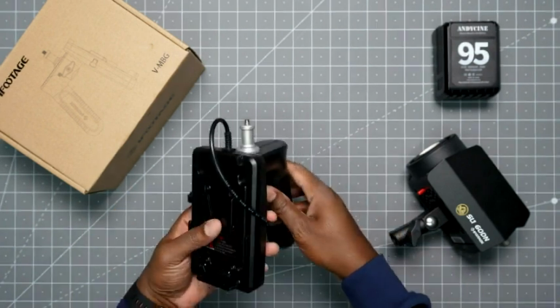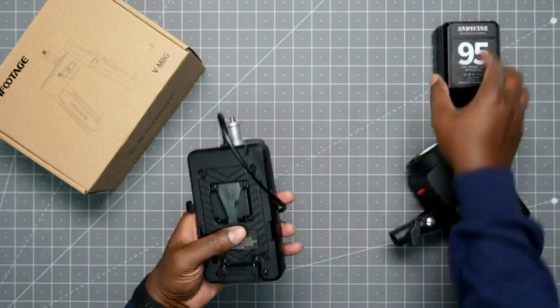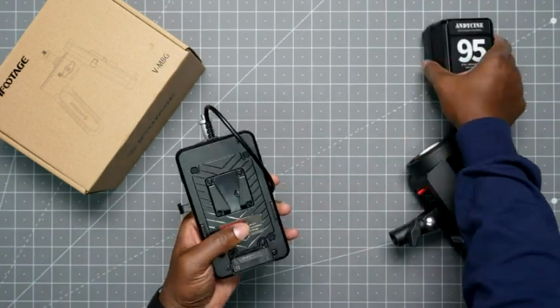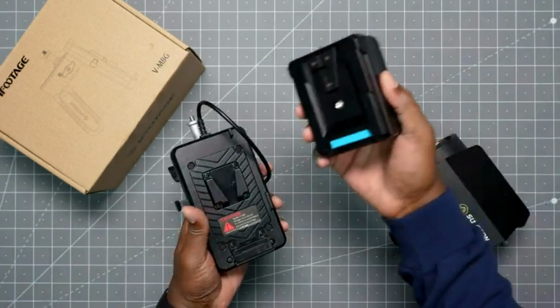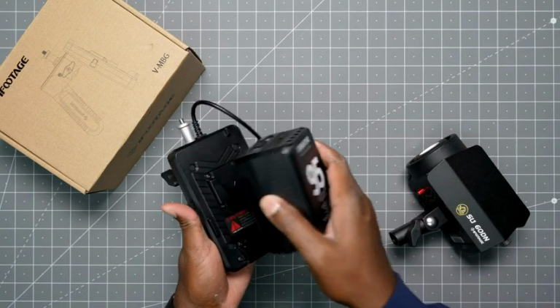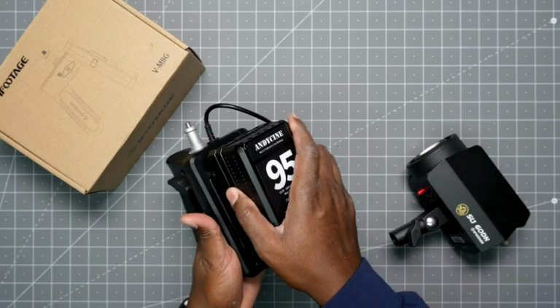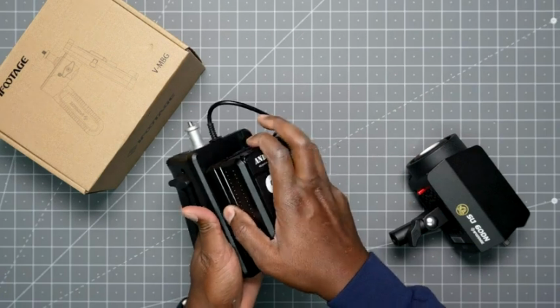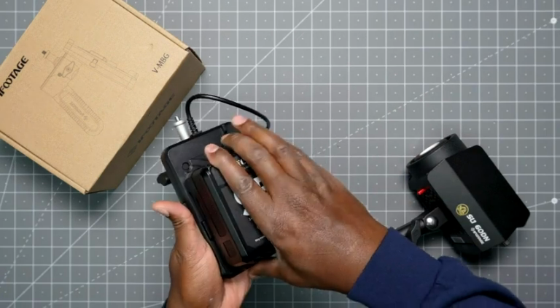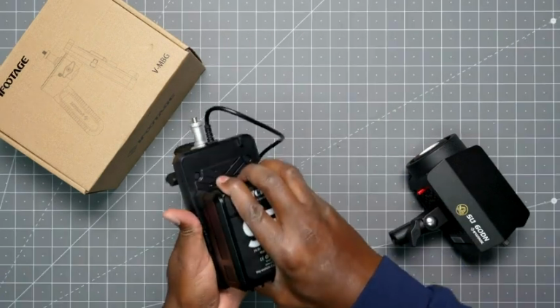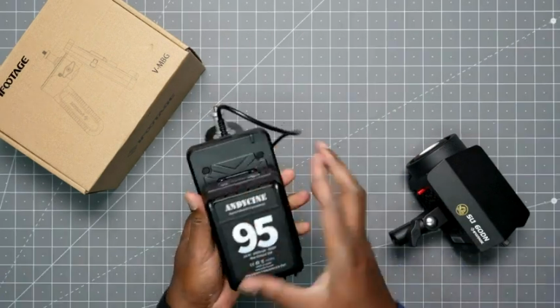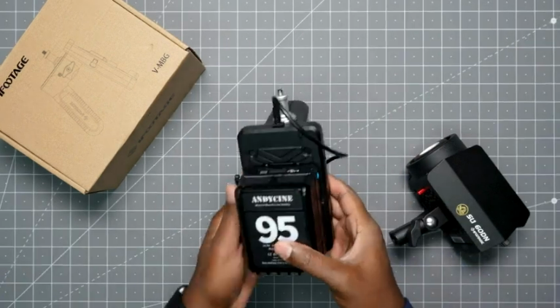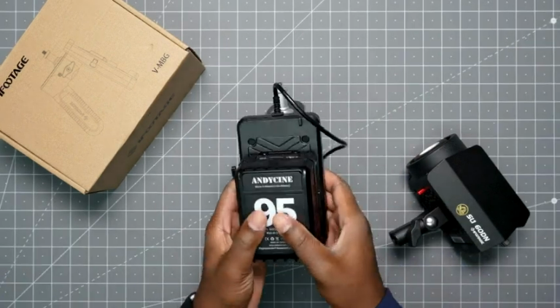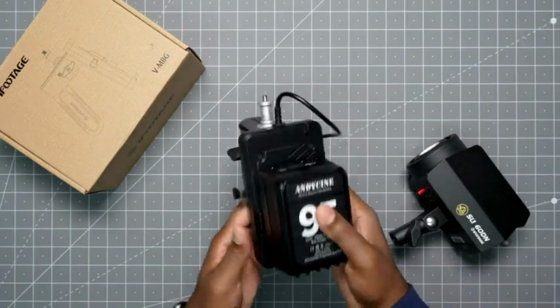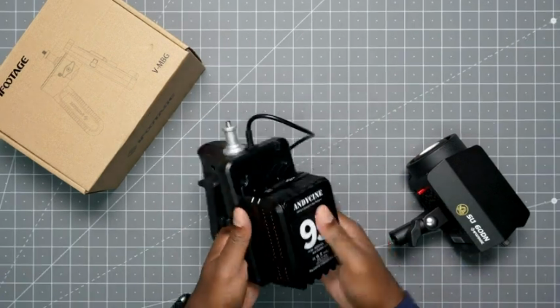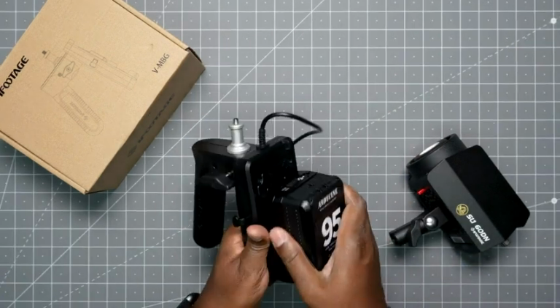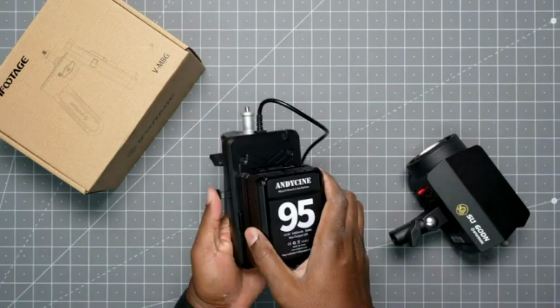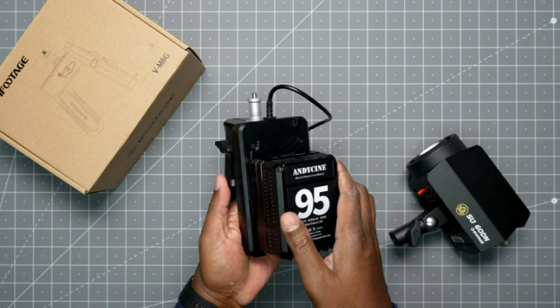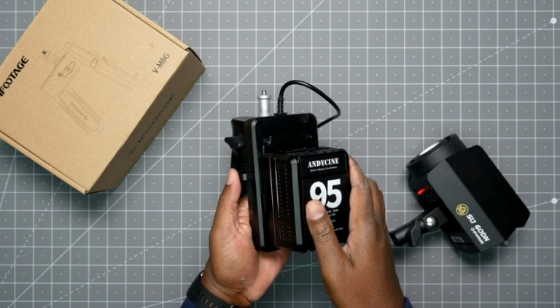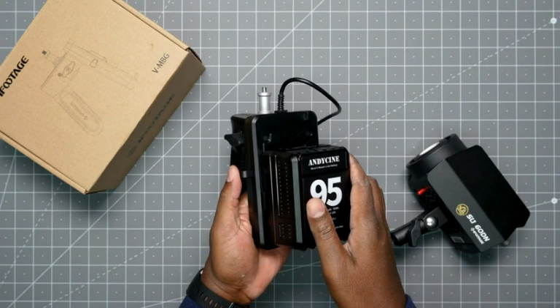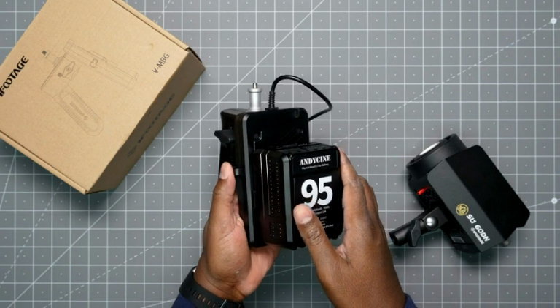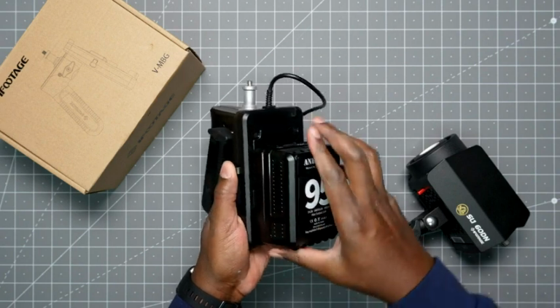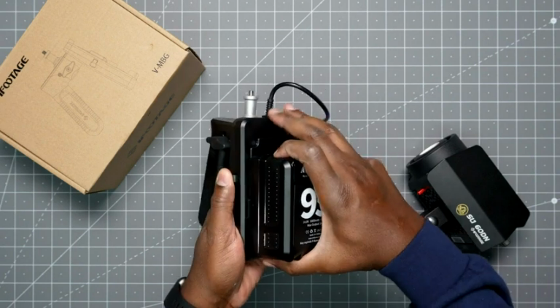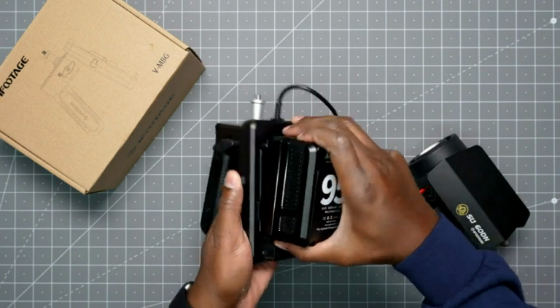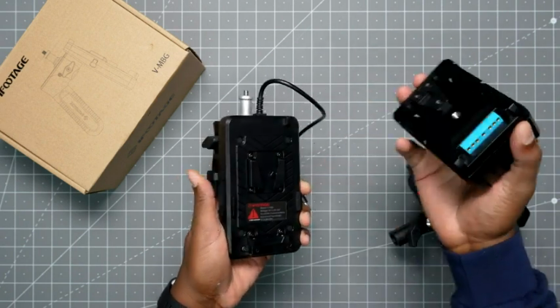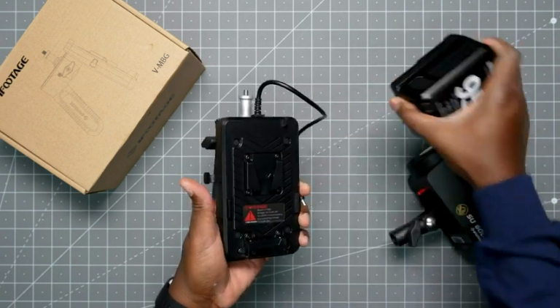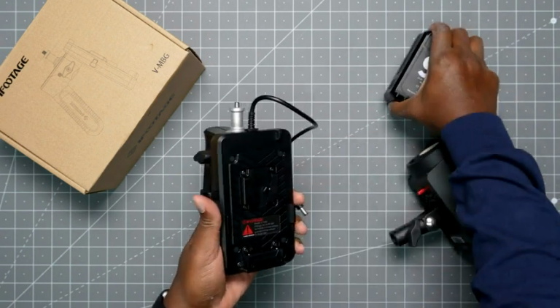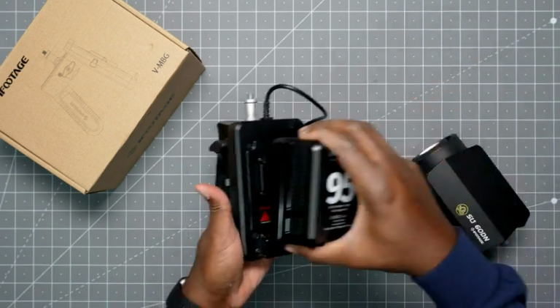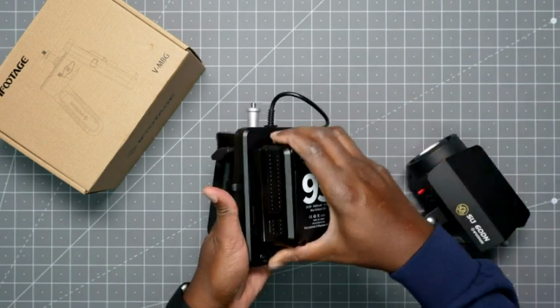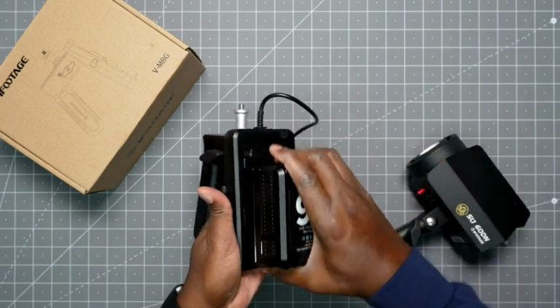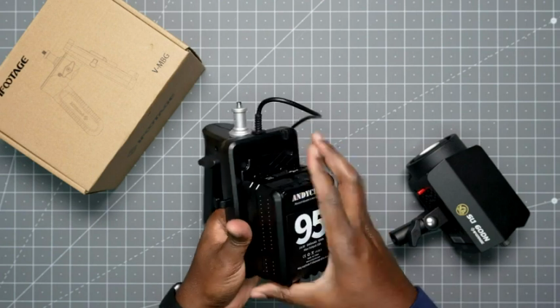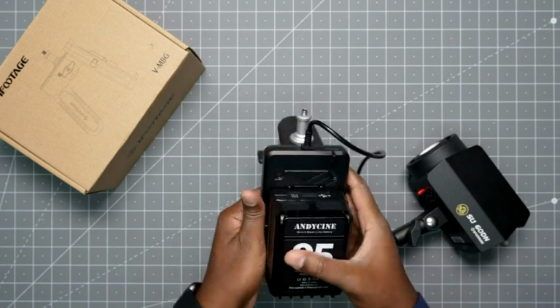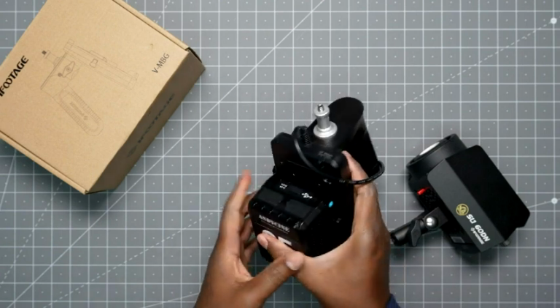What you do is hook up a V-mount battery to this. You lock it into place and it sits securely in there, and you just press this button to take it out. It slides out and you're good to go. Let's put that back in and lock it into place.